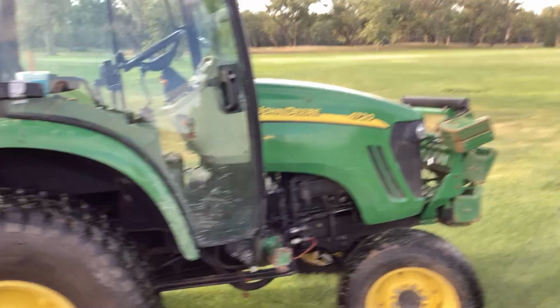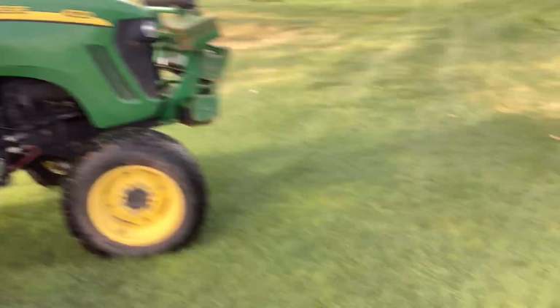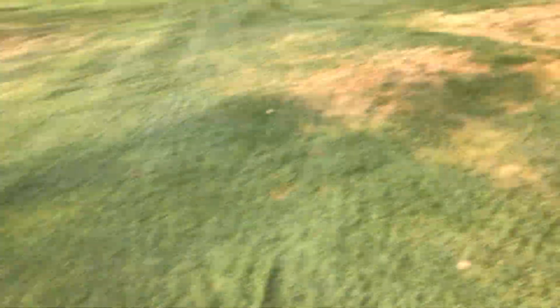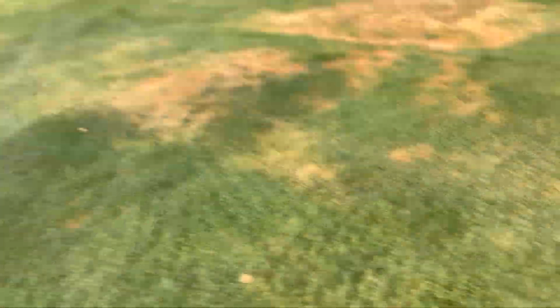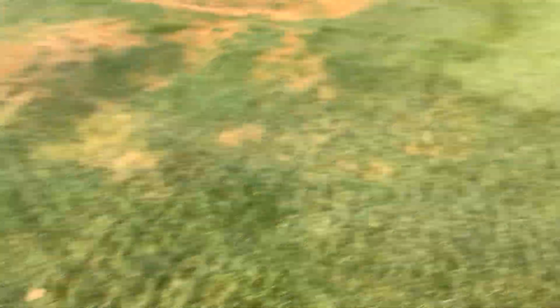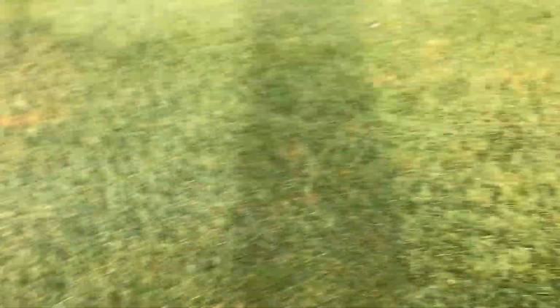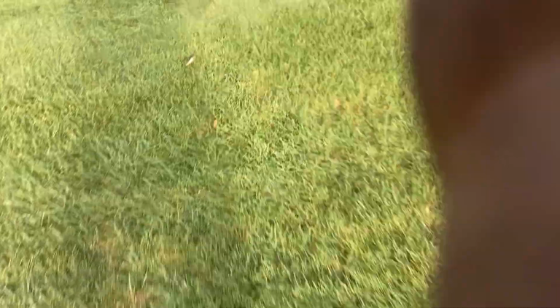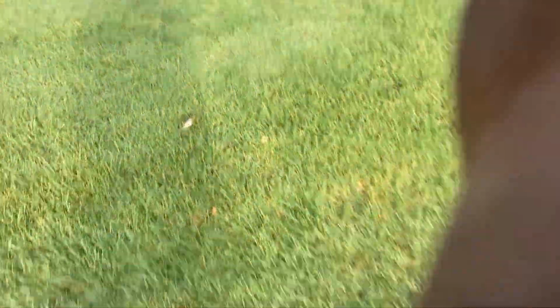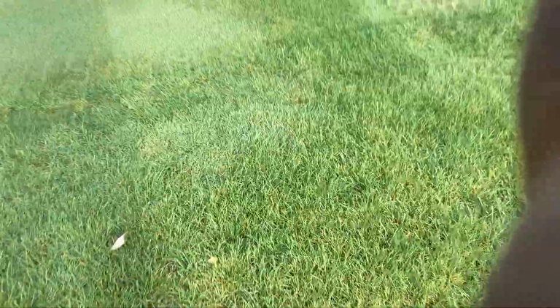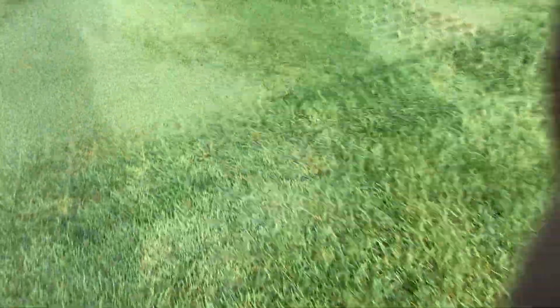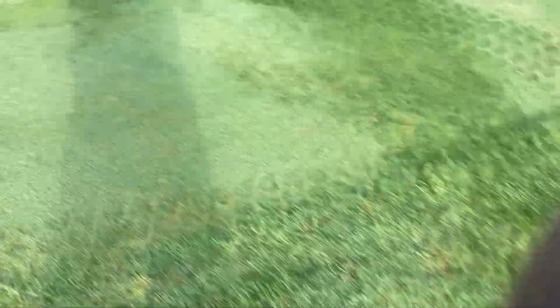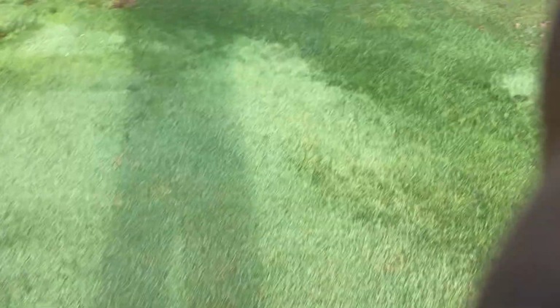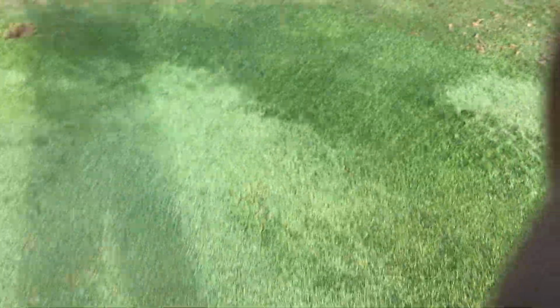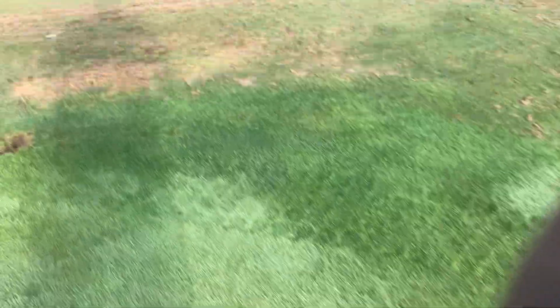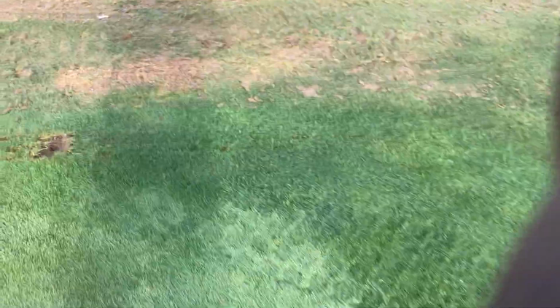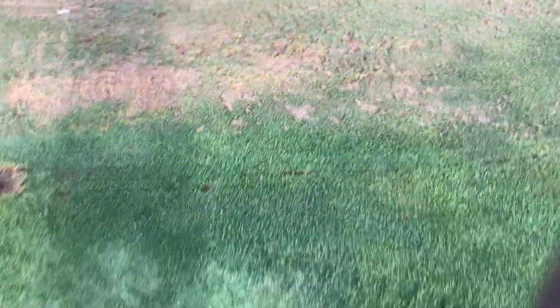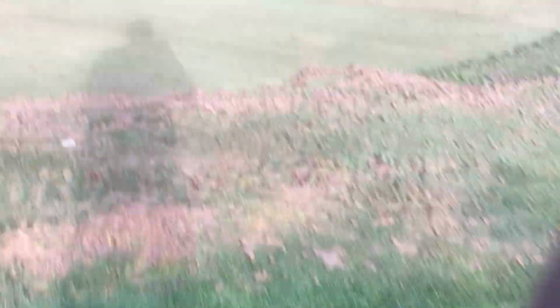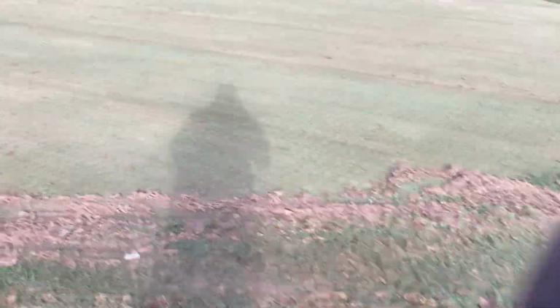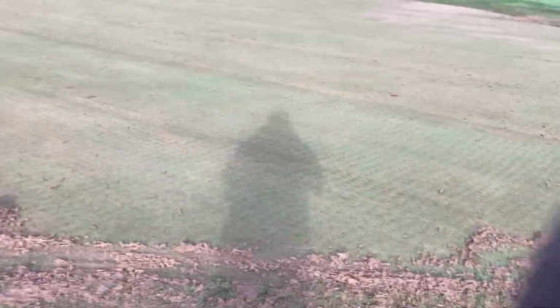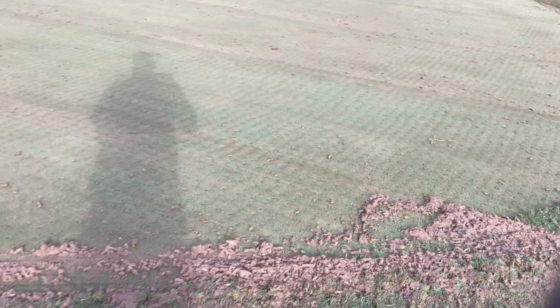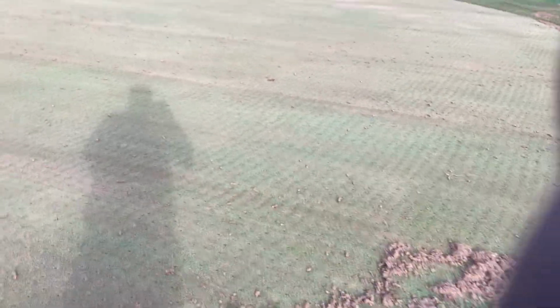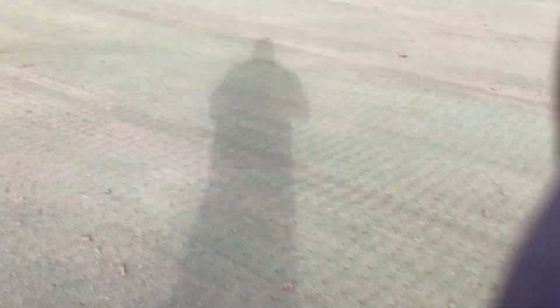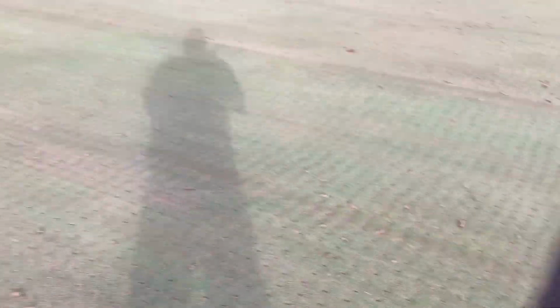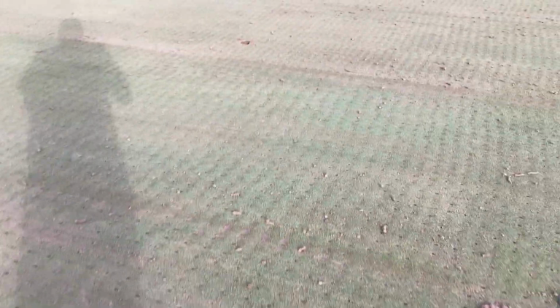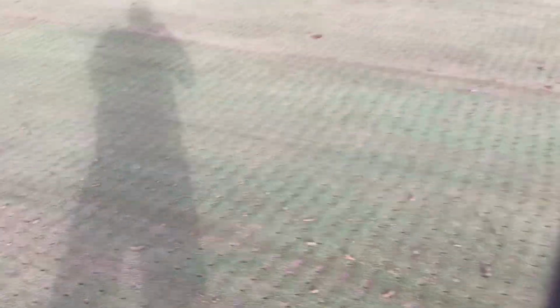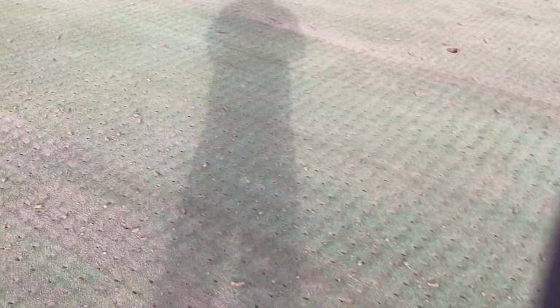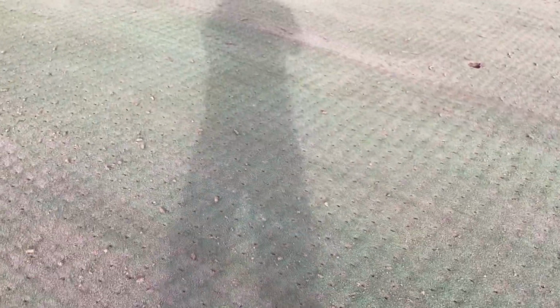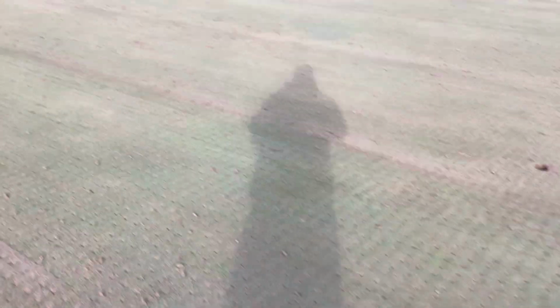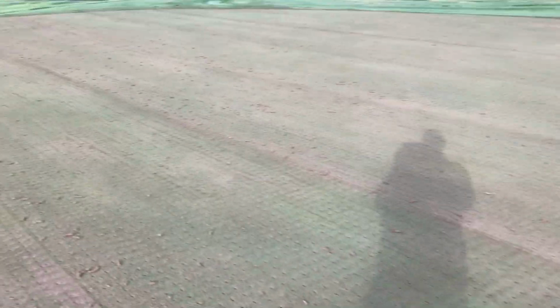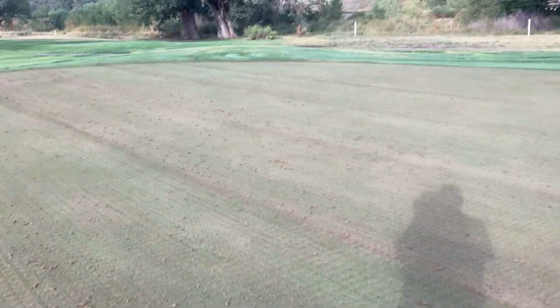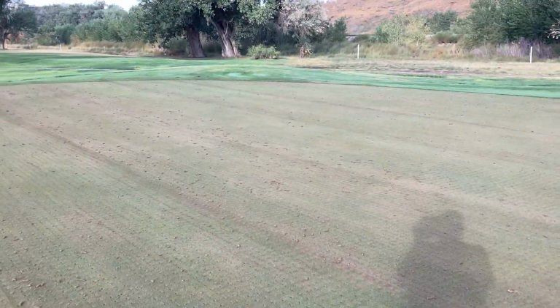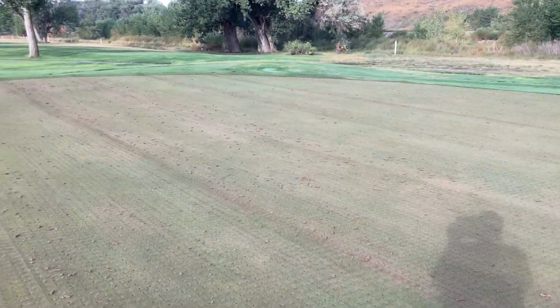My tractor — I'll show you what she looks like. This is what it looks like when I get all done.